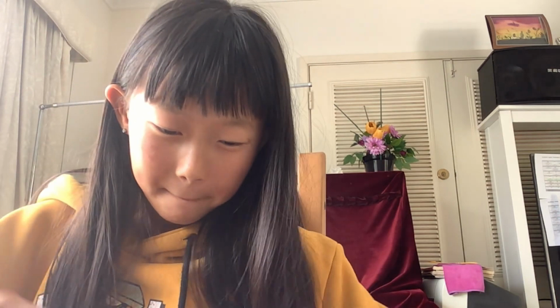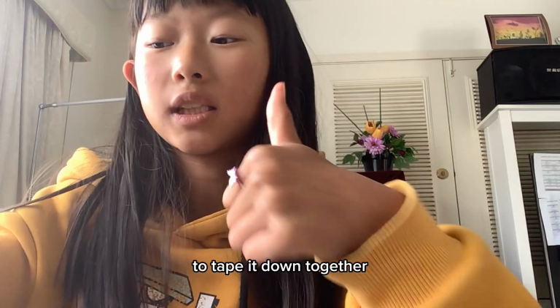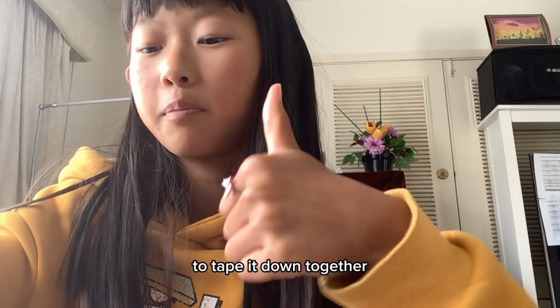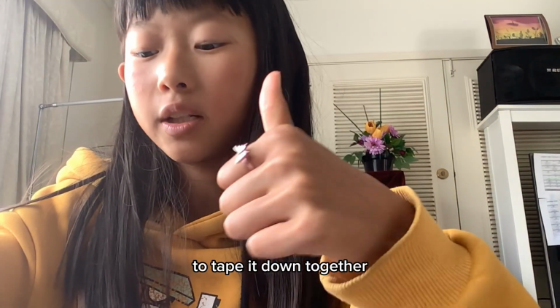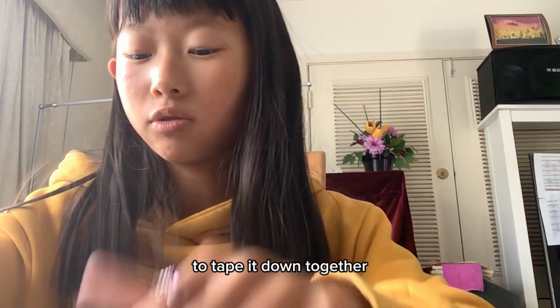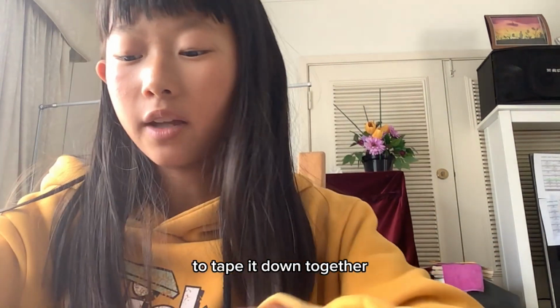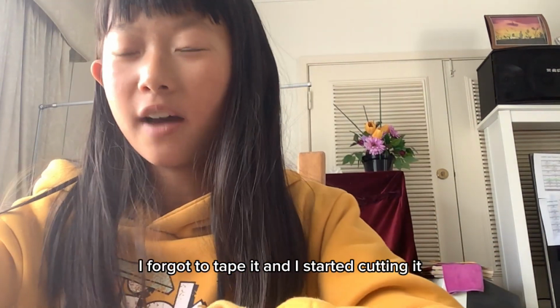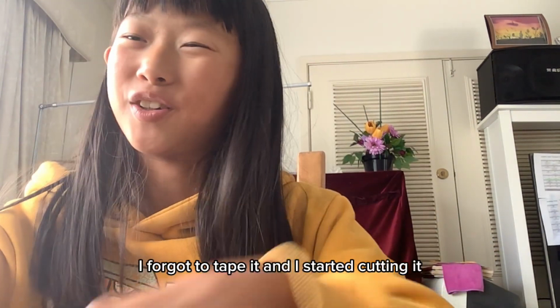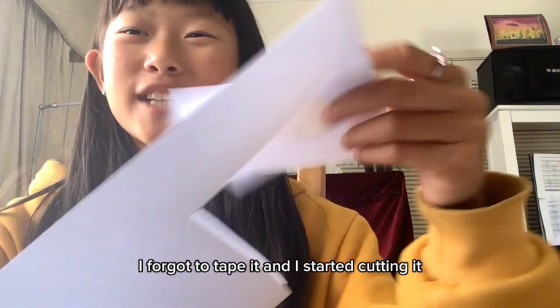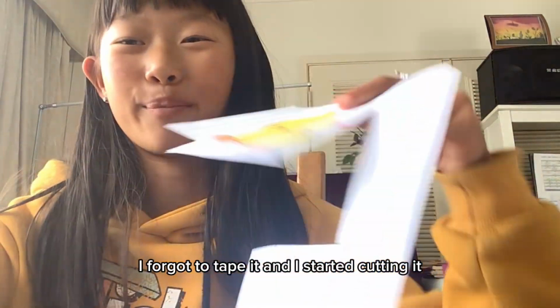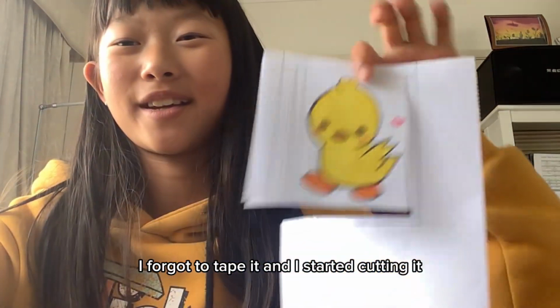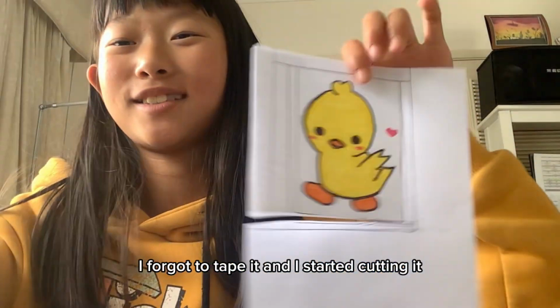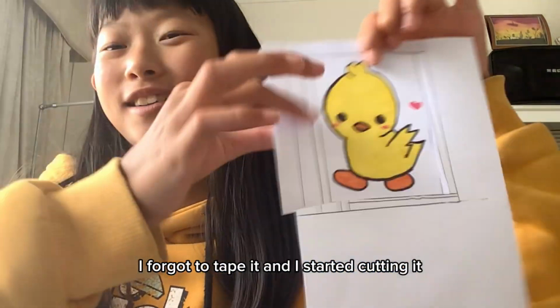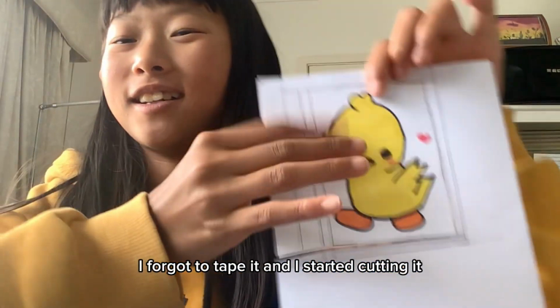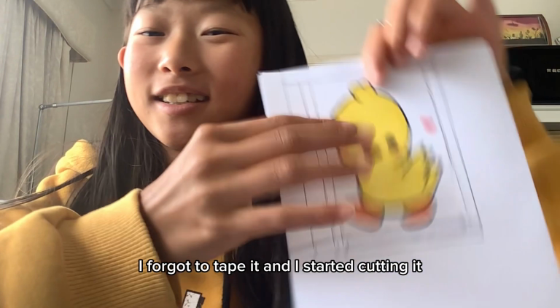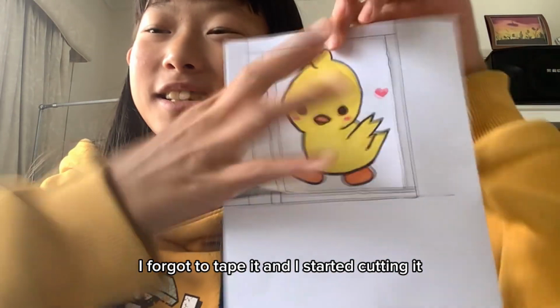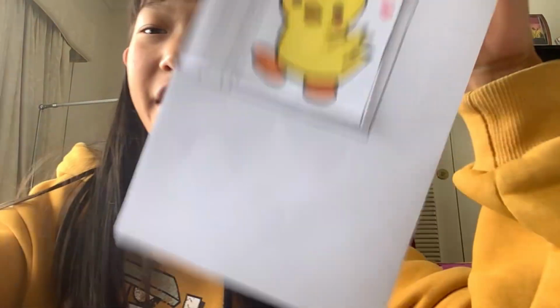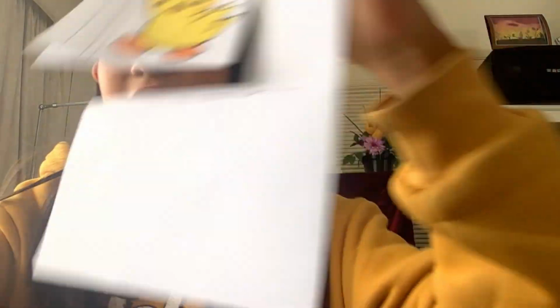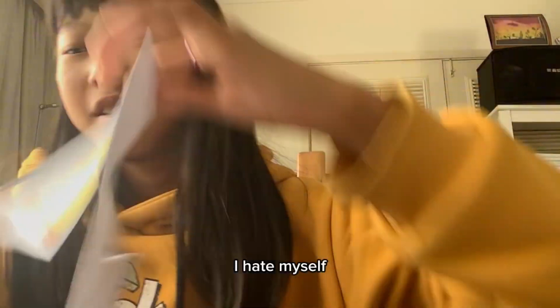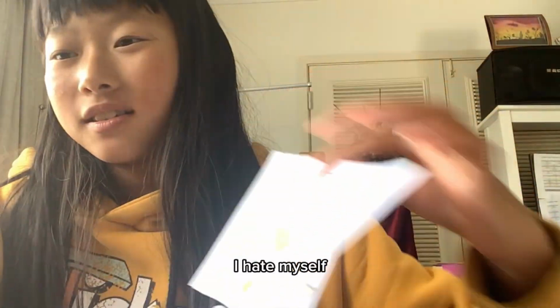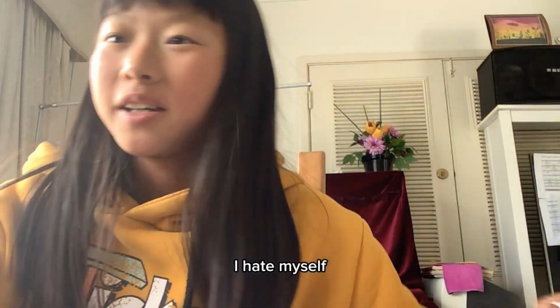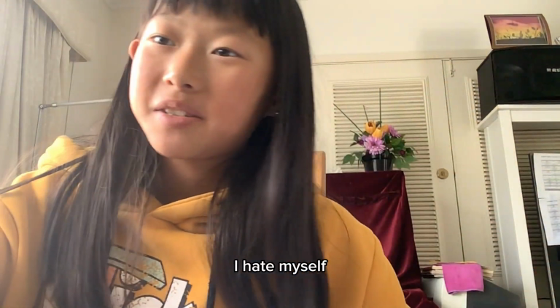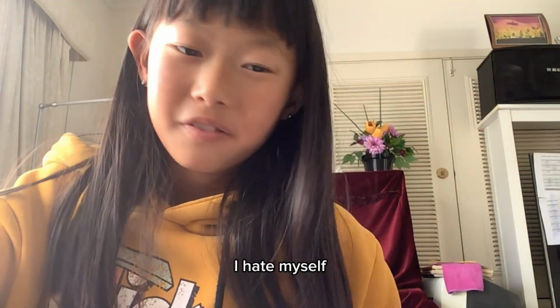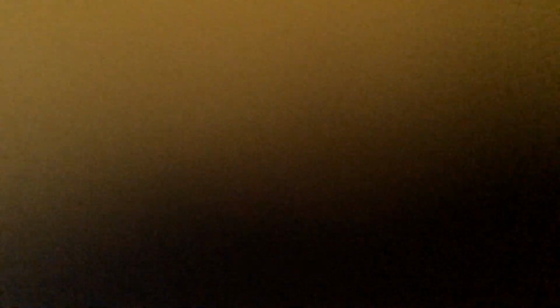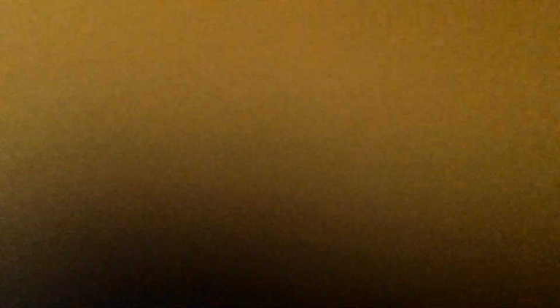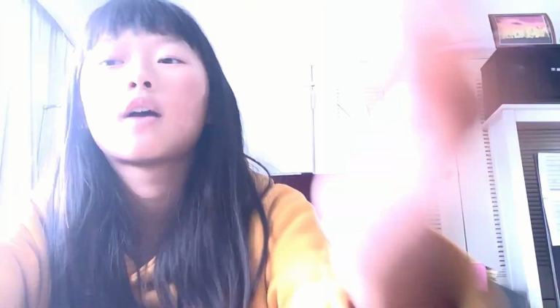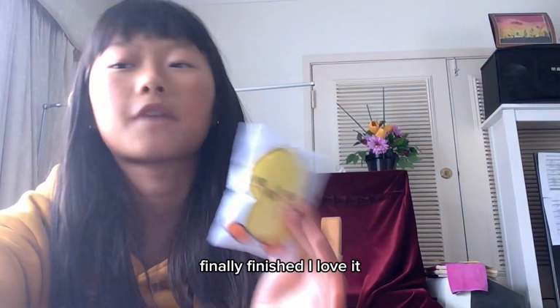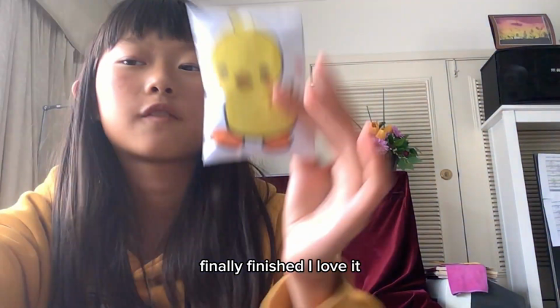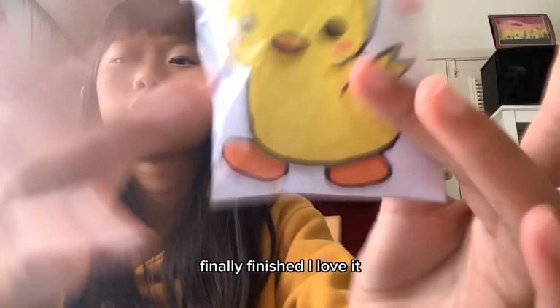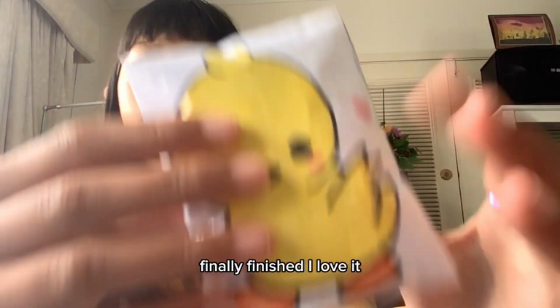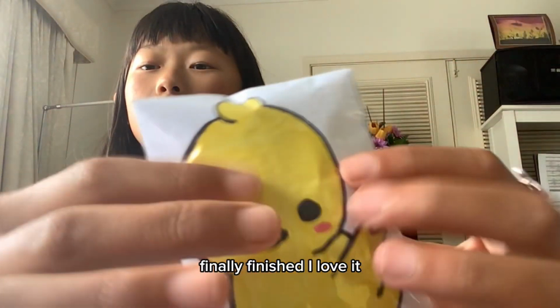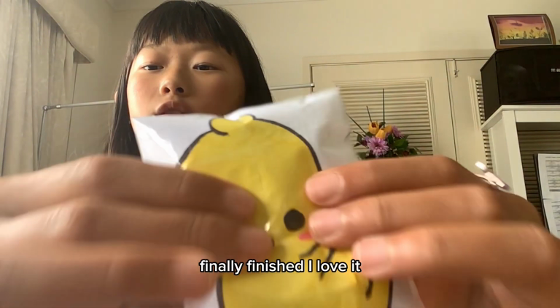Let's tape it down together. I forgot to tape it and I started taping it. Finally finished — I love it!